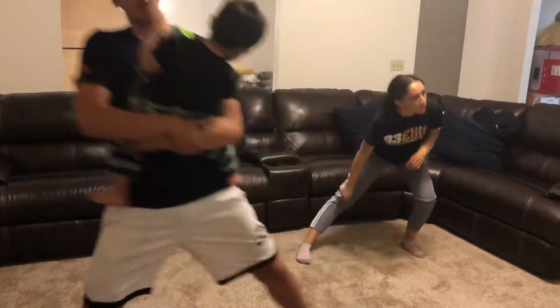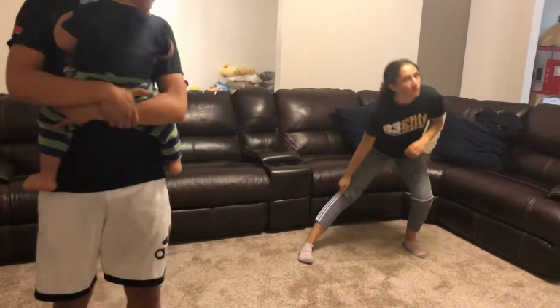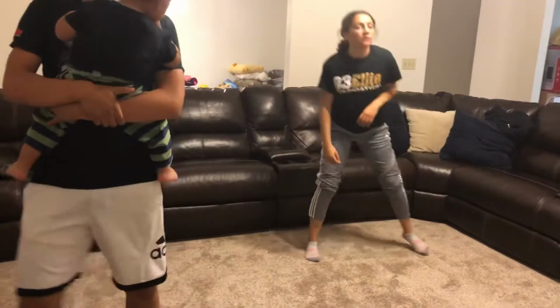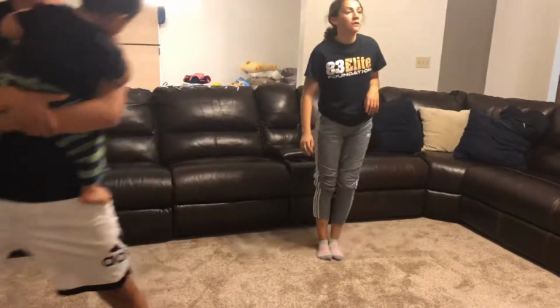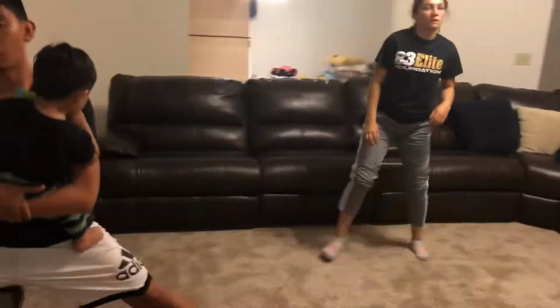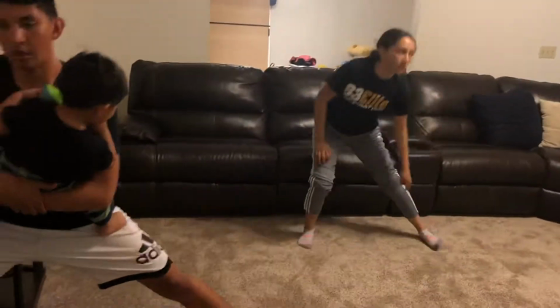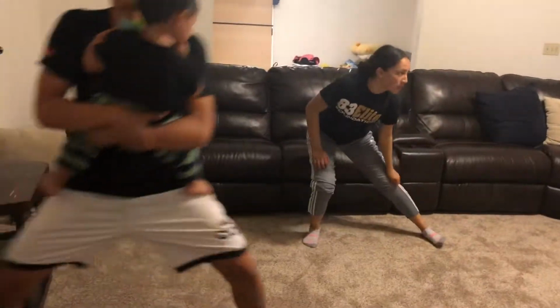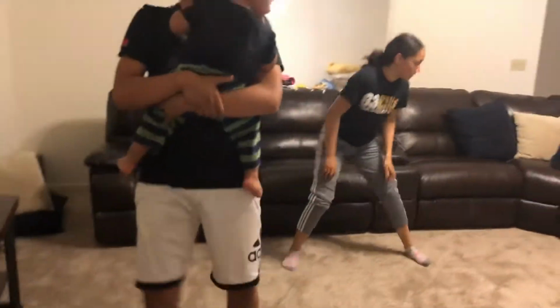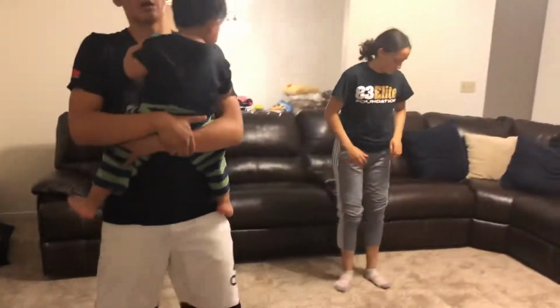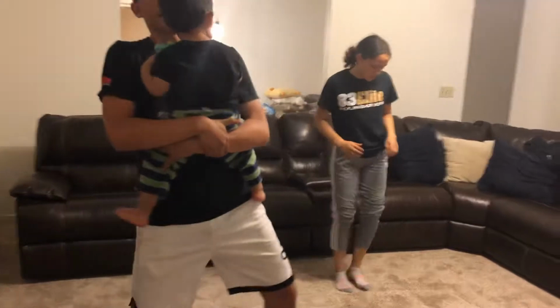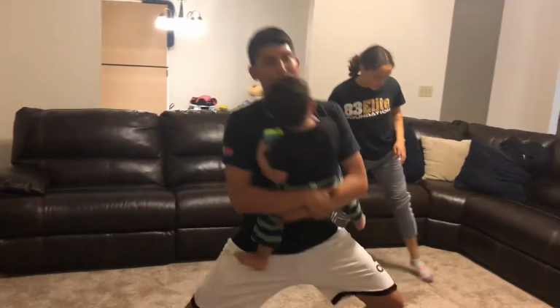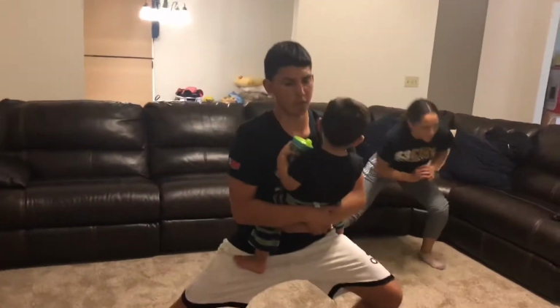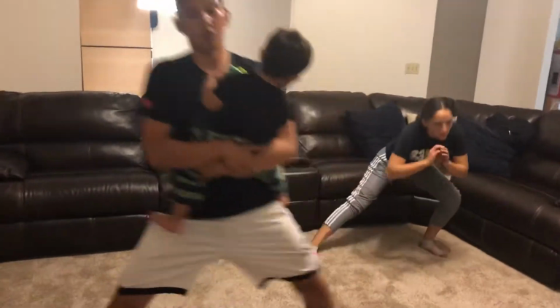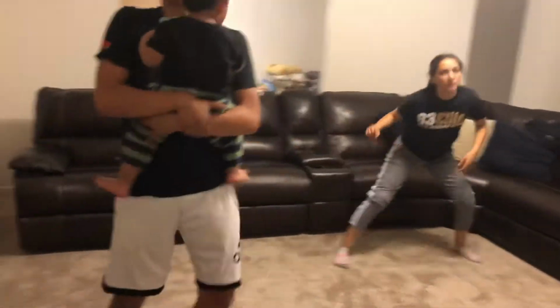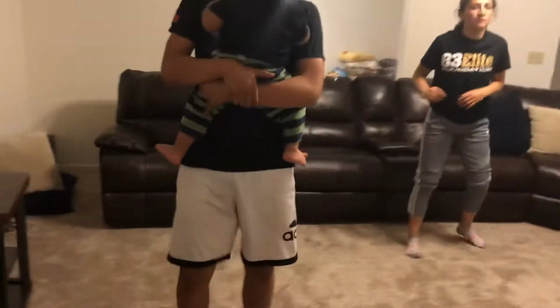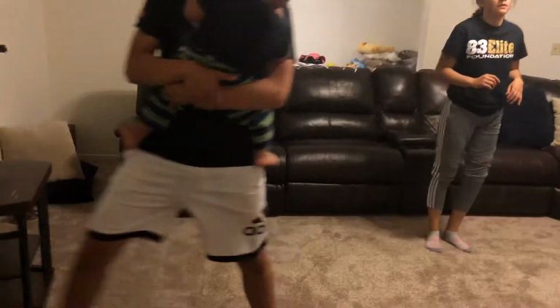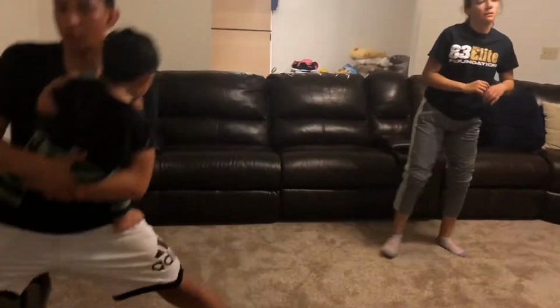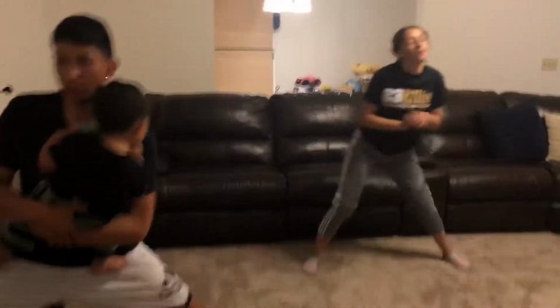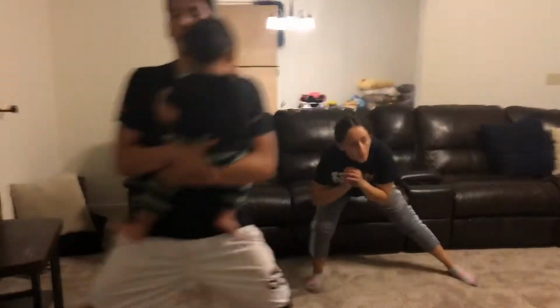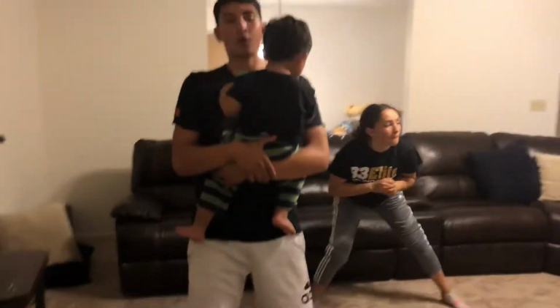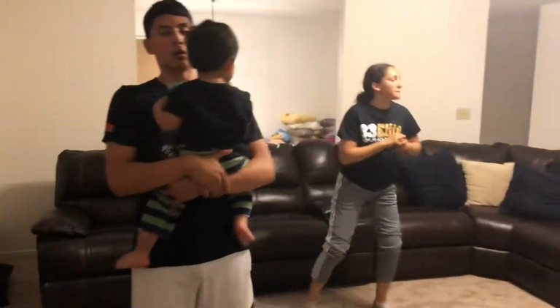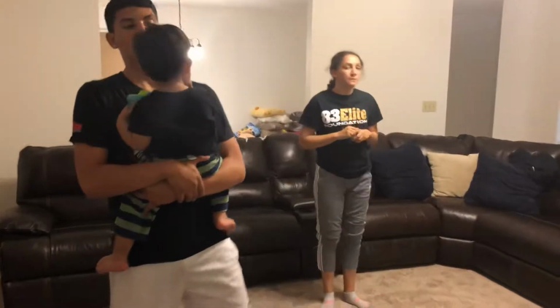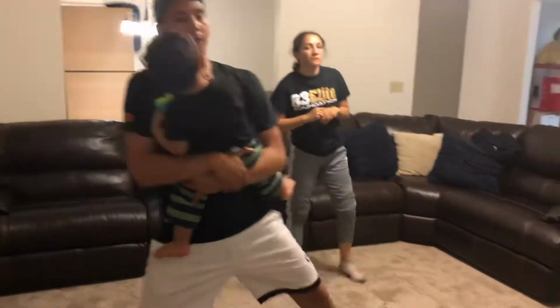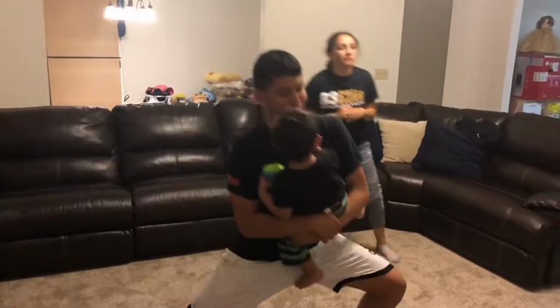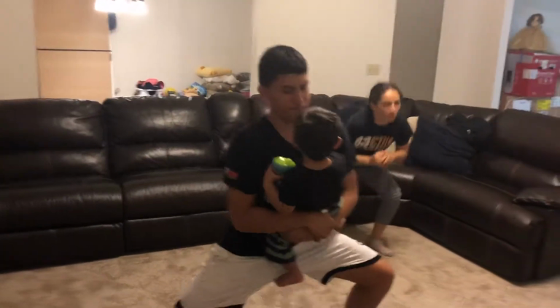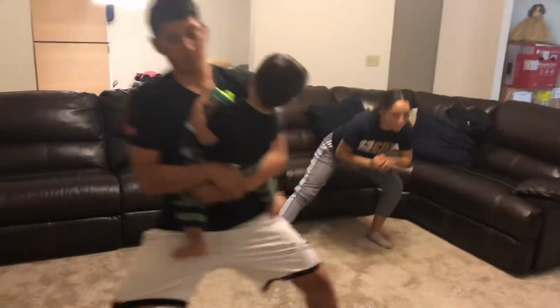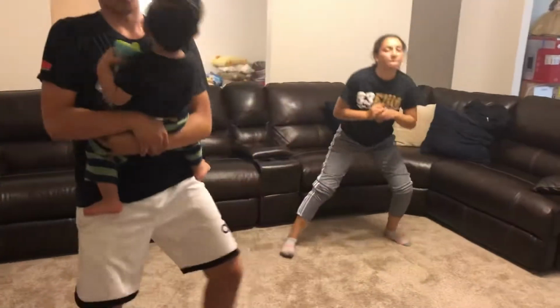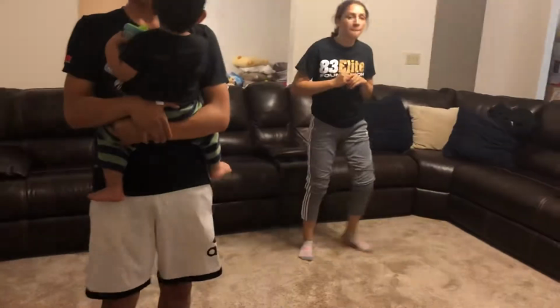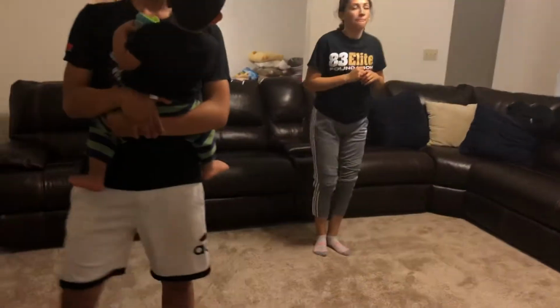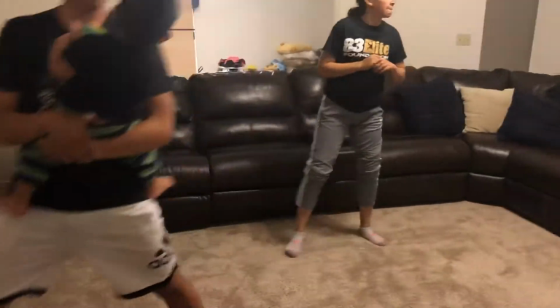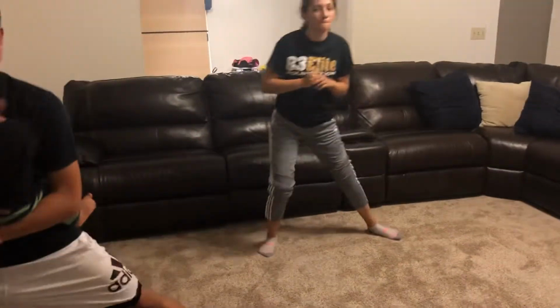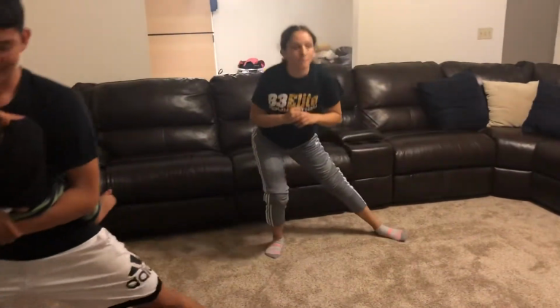By the way, if you guys need any personal workouts — you know, you want something specific for football, baseball, basketball, or soccer — just reach out to me and I'll be more than glad to send you a workout.